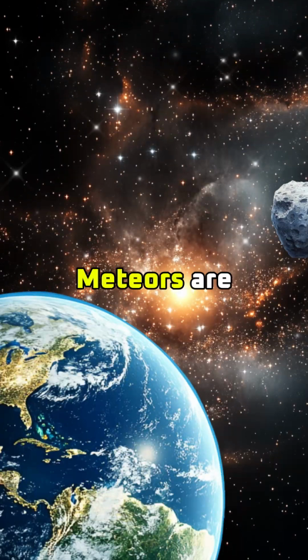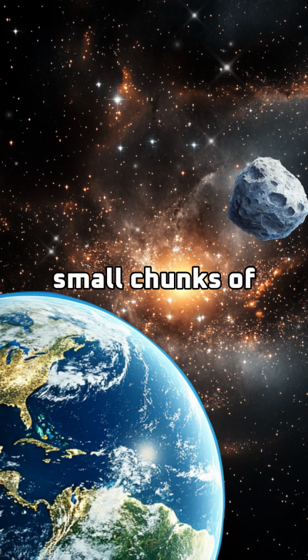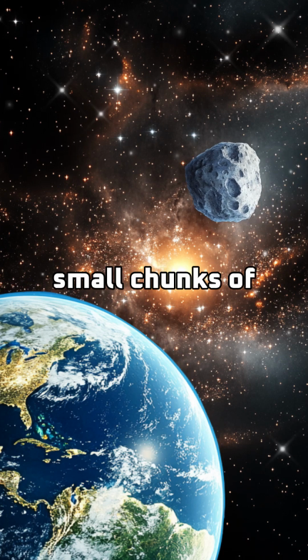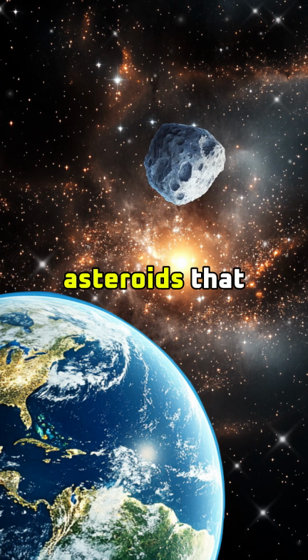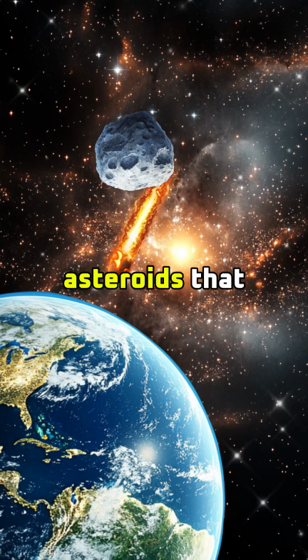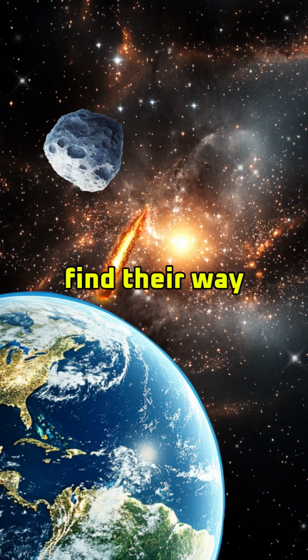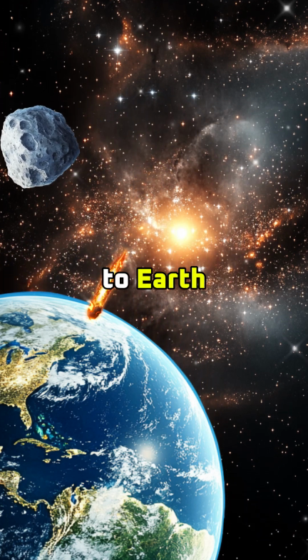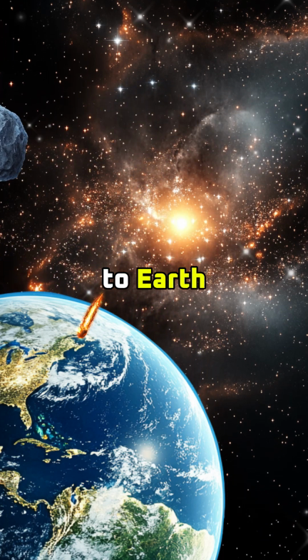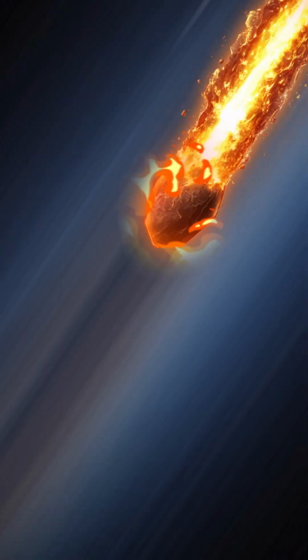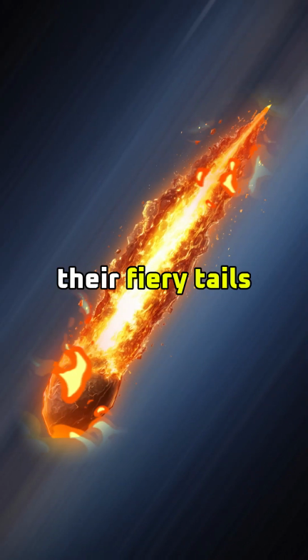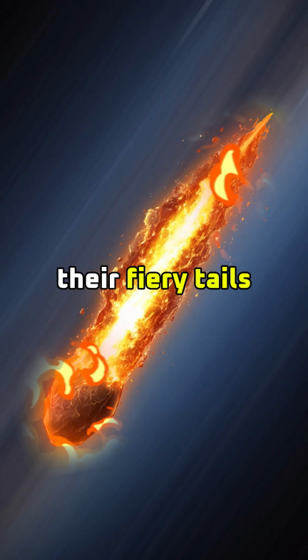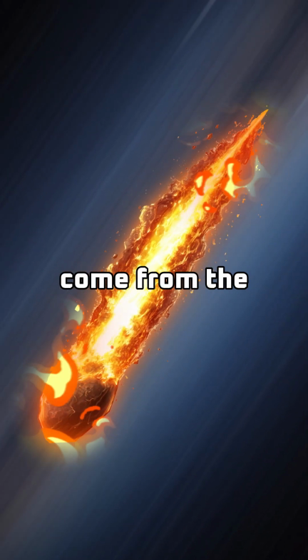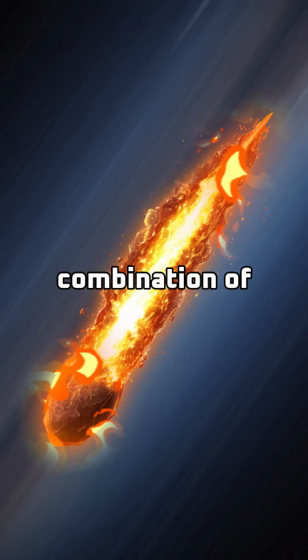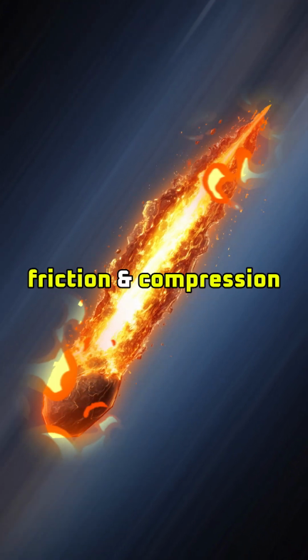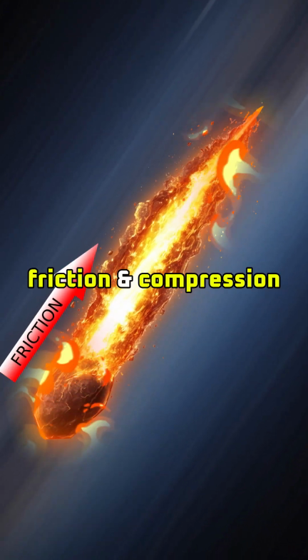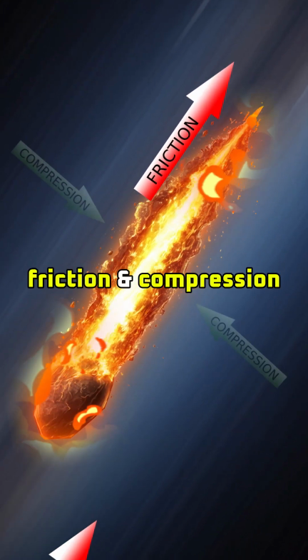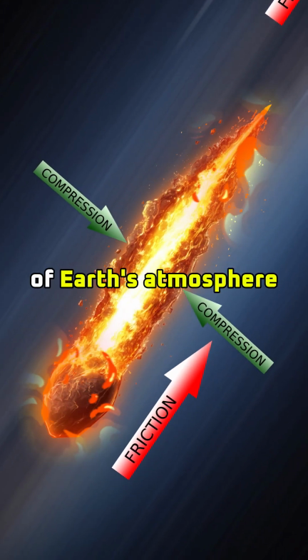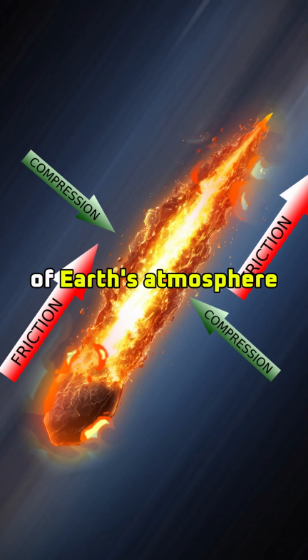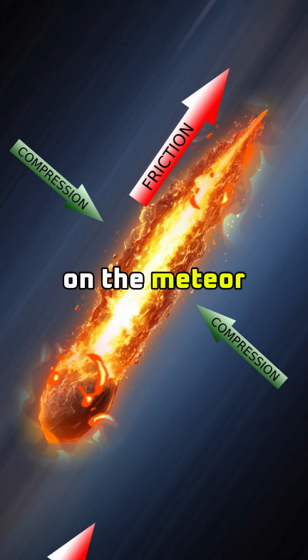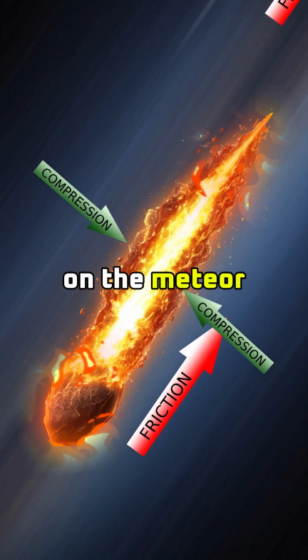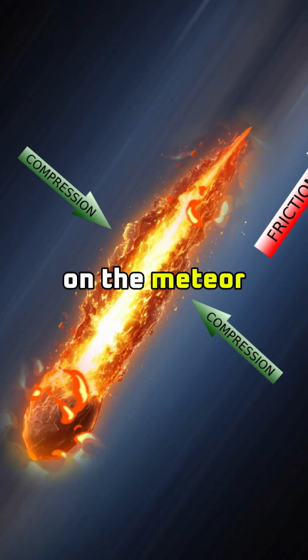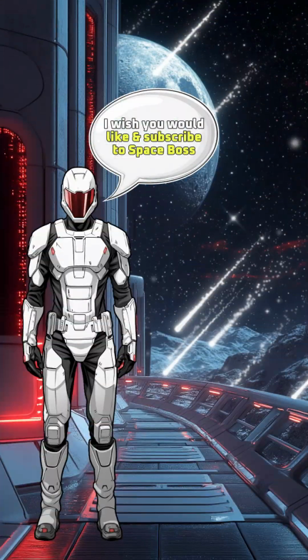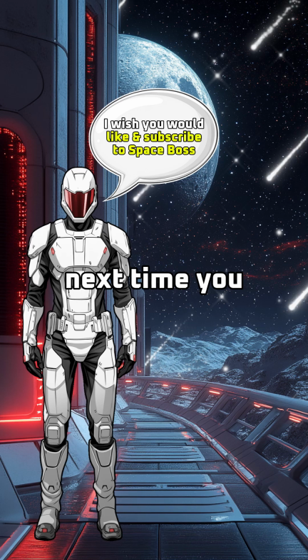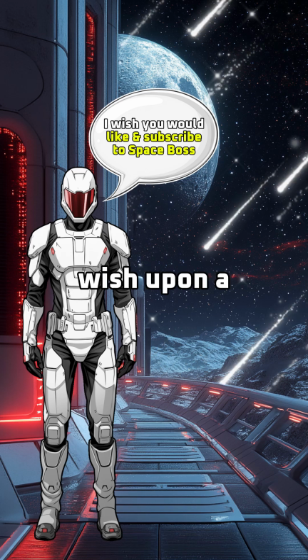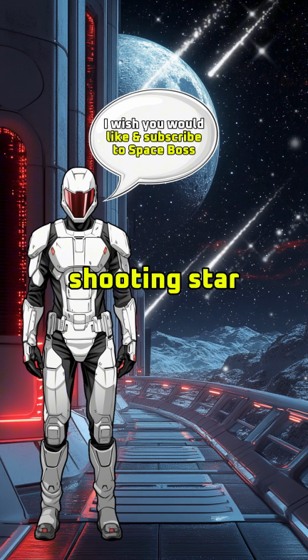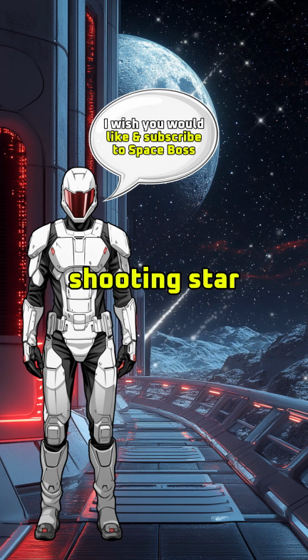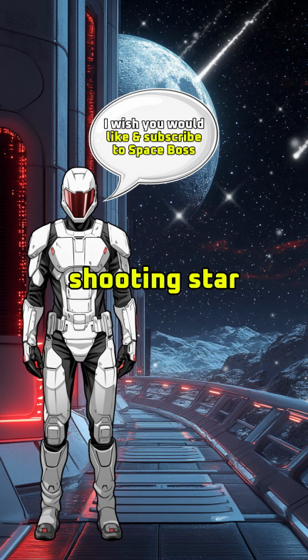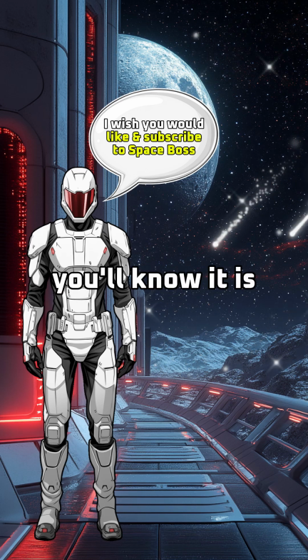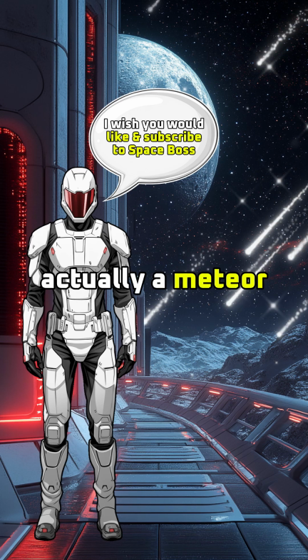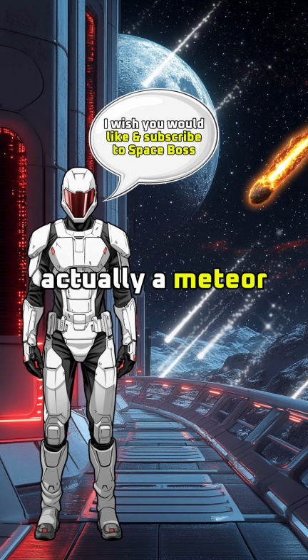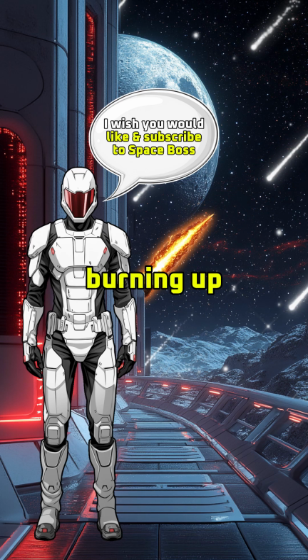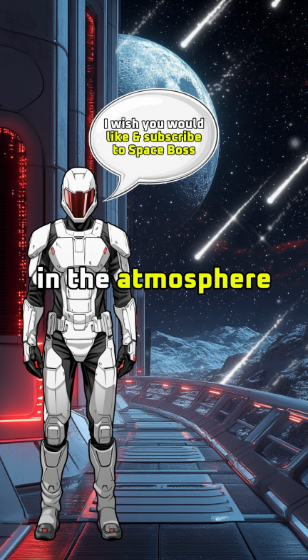Meteors are small chunks of asteroids that find their way to Earth. Their fiery tails come from the combination of friction and compression of Earth's atmosphere on the meteor. Next time you wish upon a shooting star, you'll know it is actually a meteor burning up in the atmosphere.